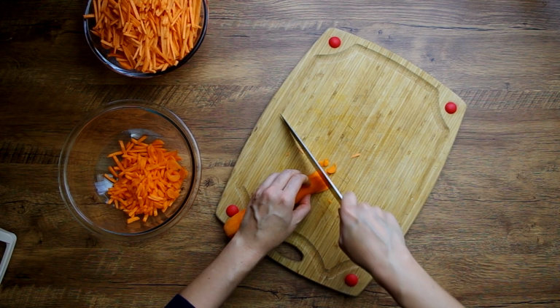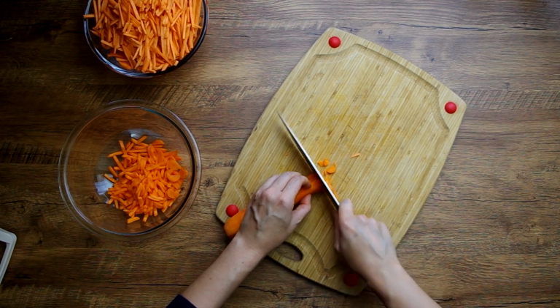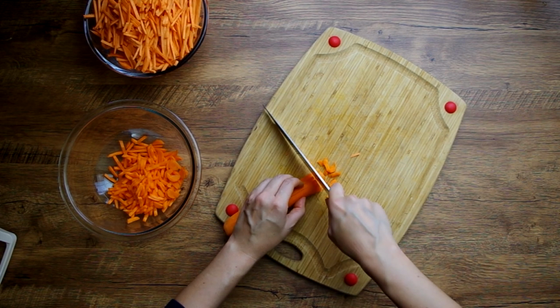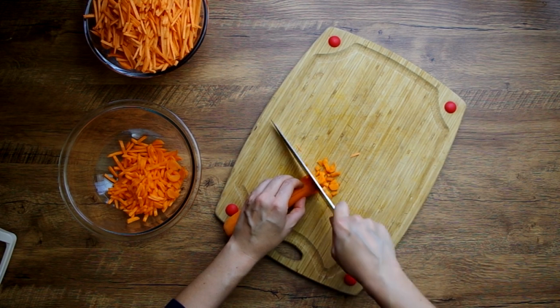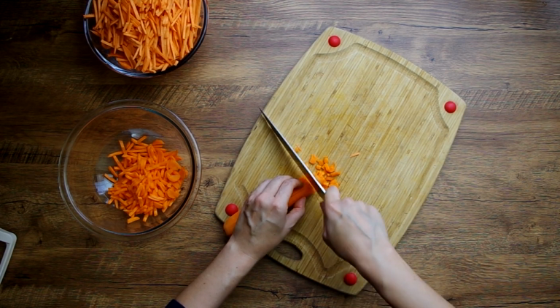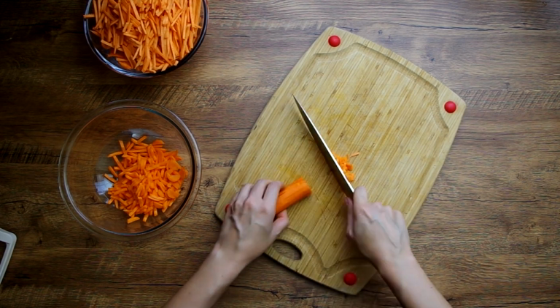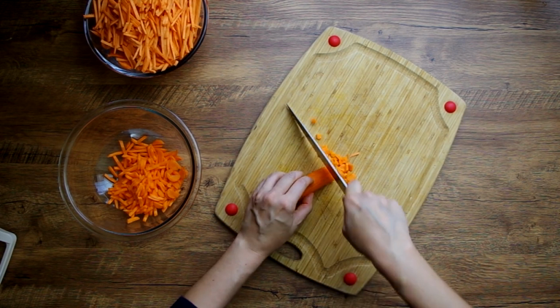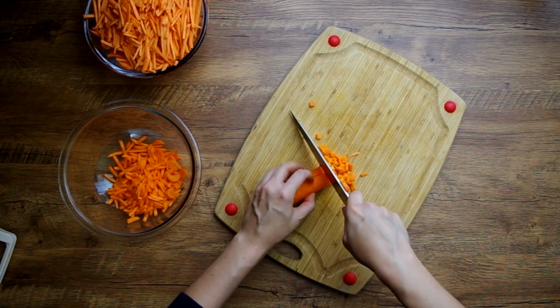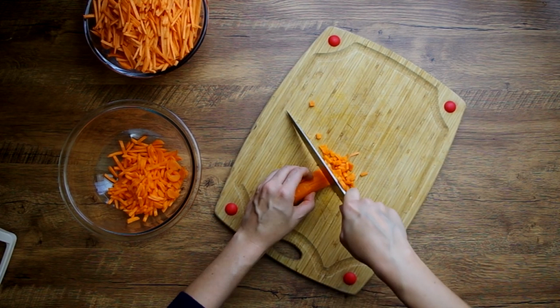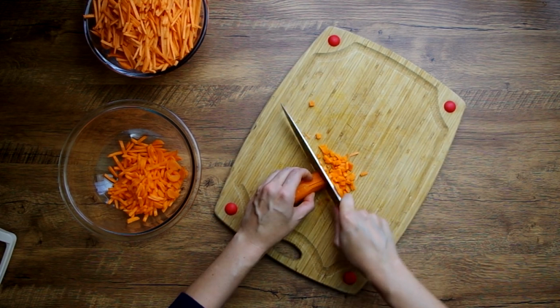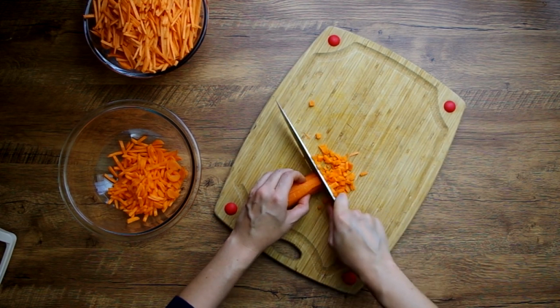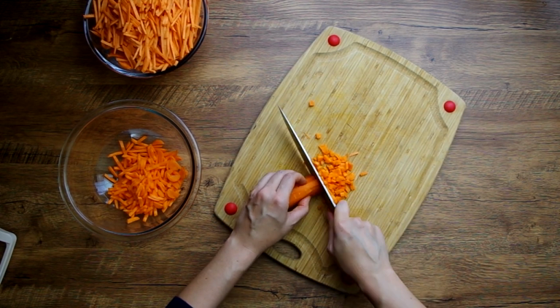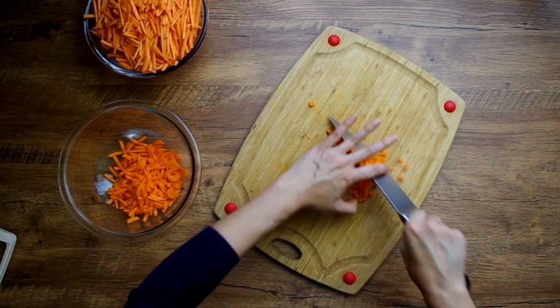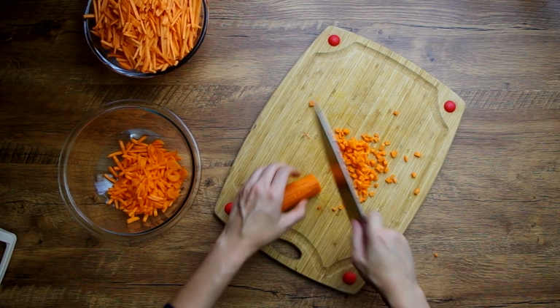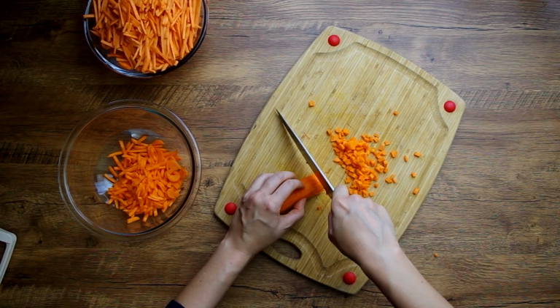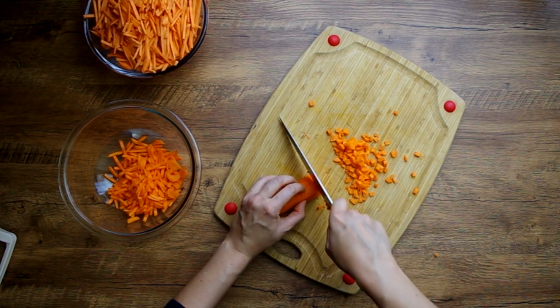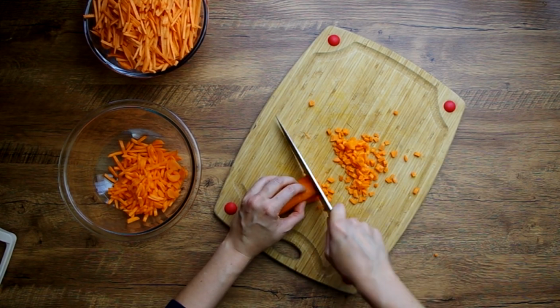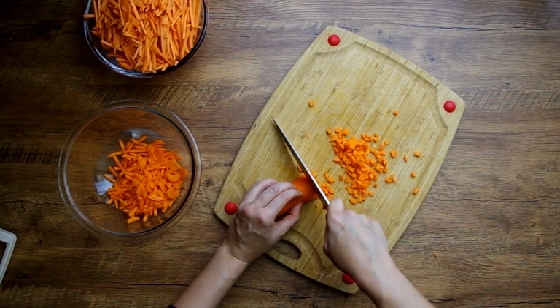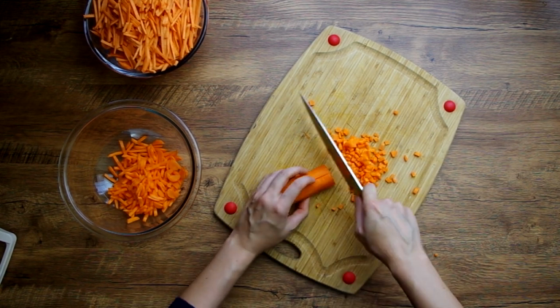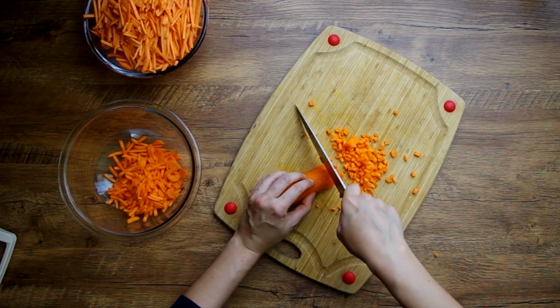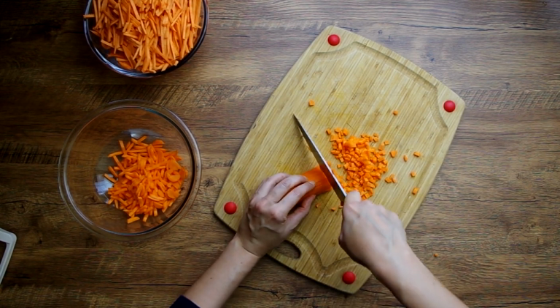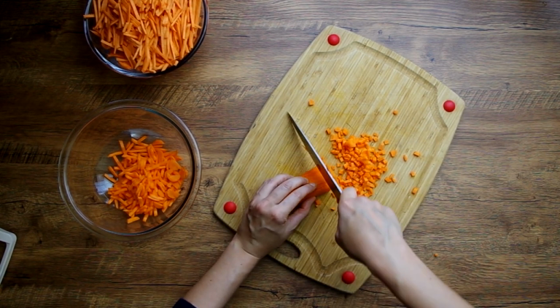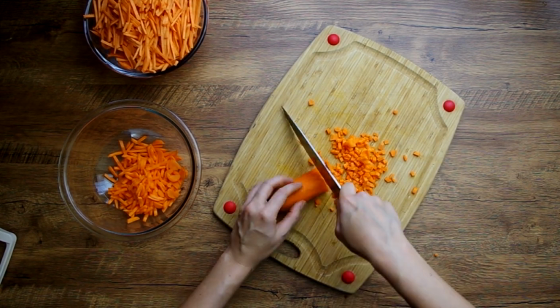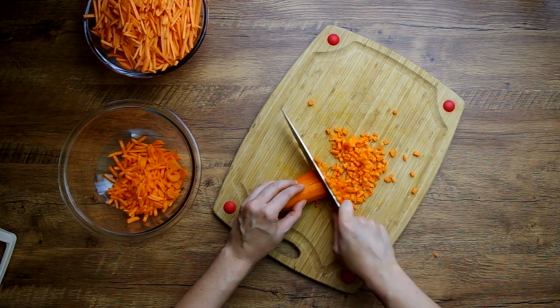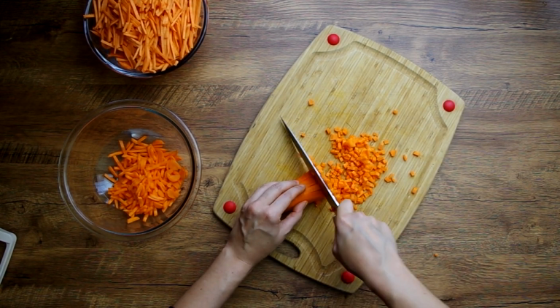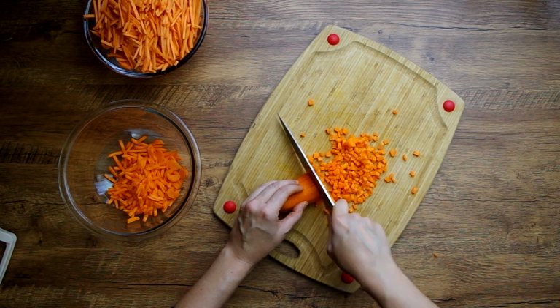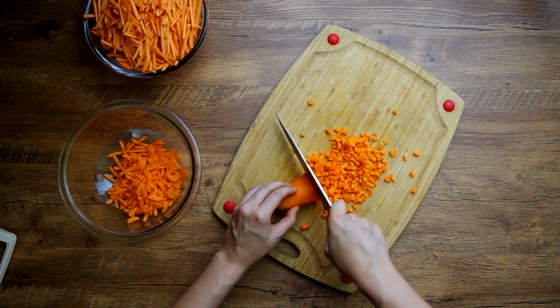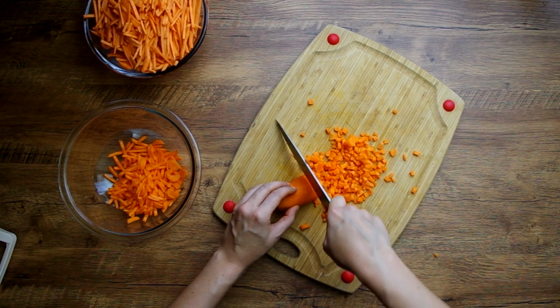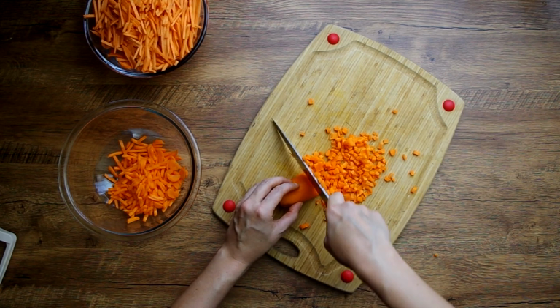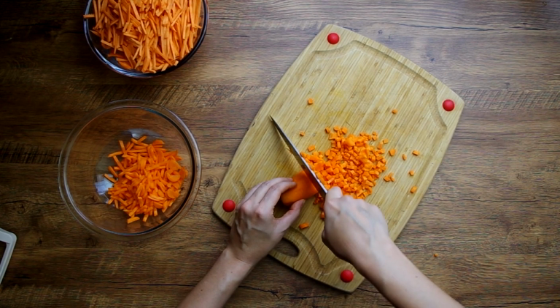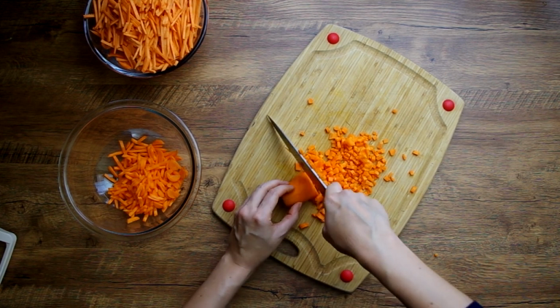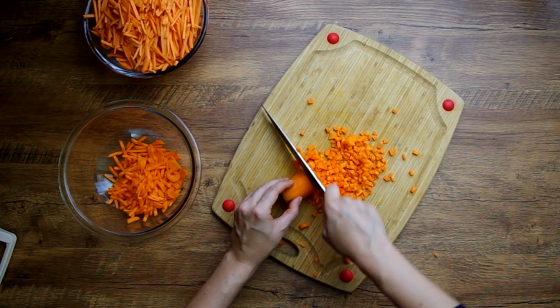It could also be slightly dangerous, so make your slices slowly so you have better control over where the blade goes. Make sure you have a sharp blade, and always, always, always make sure that your fingers are not in the way.